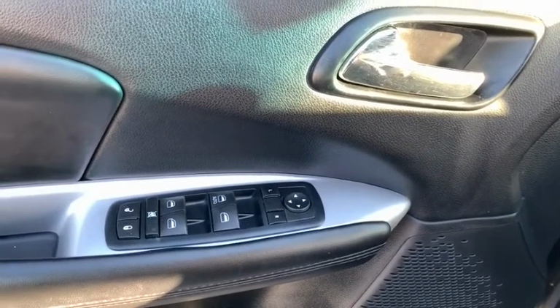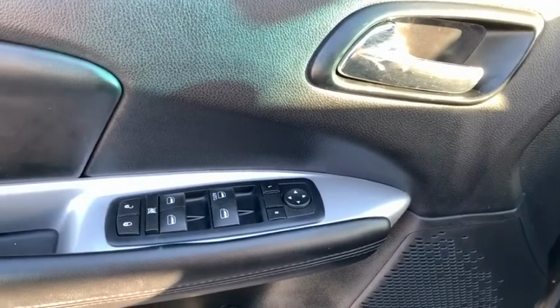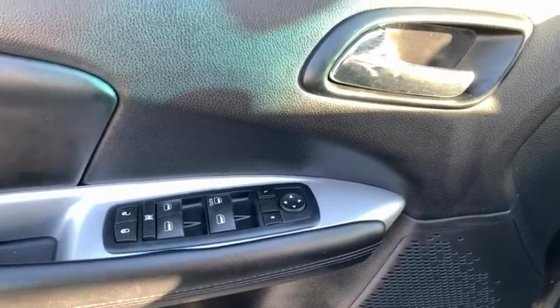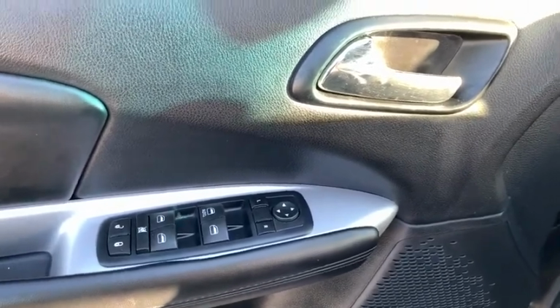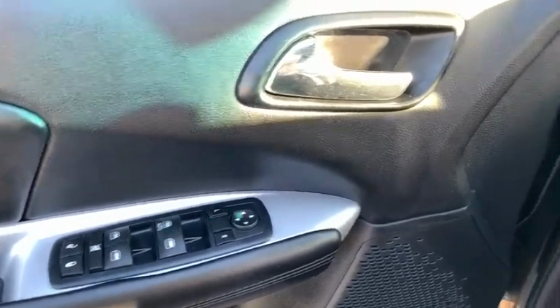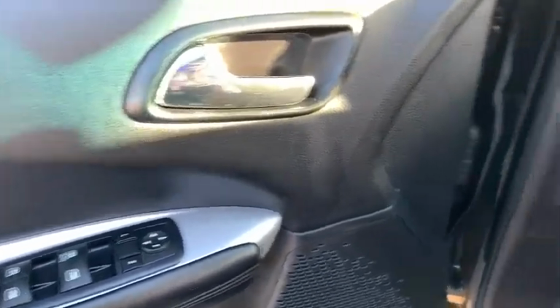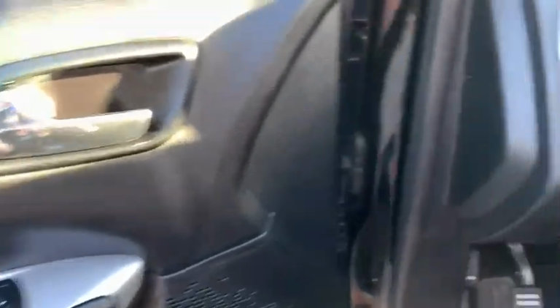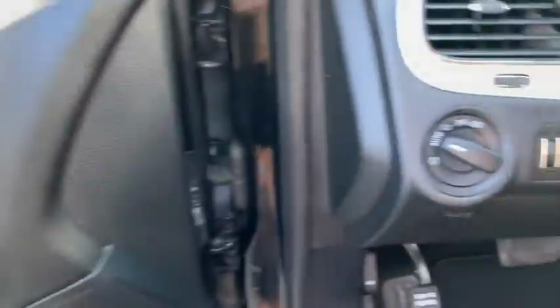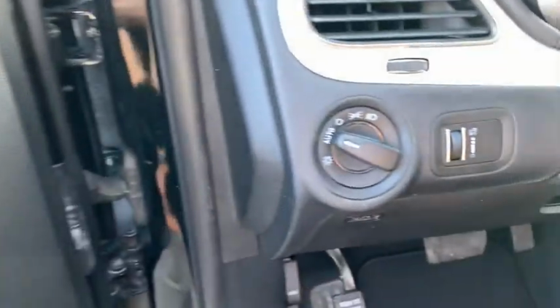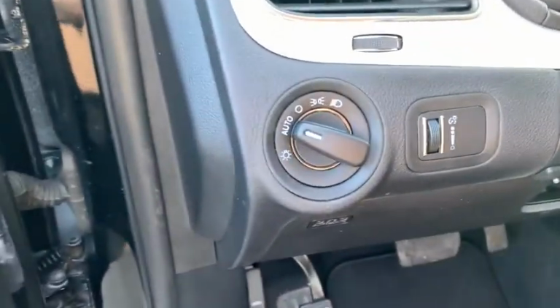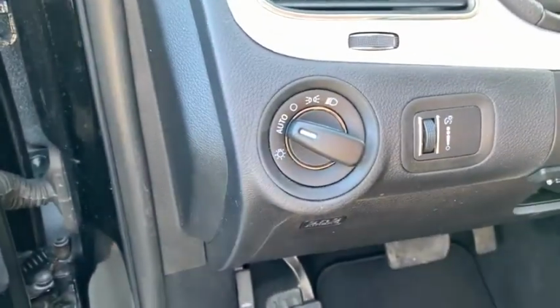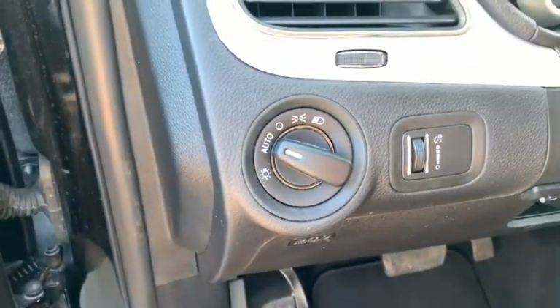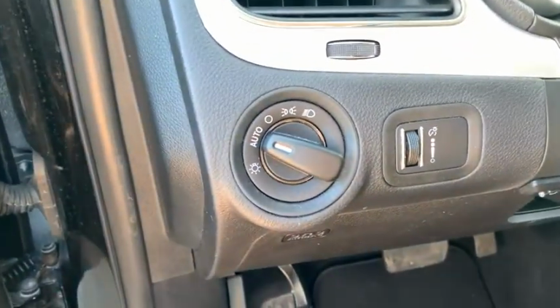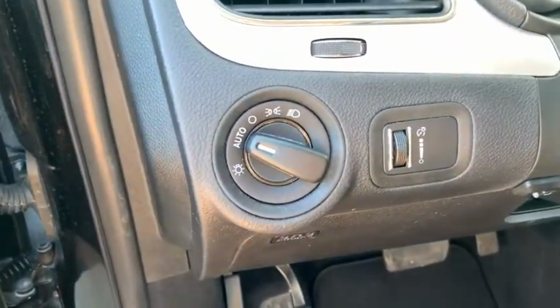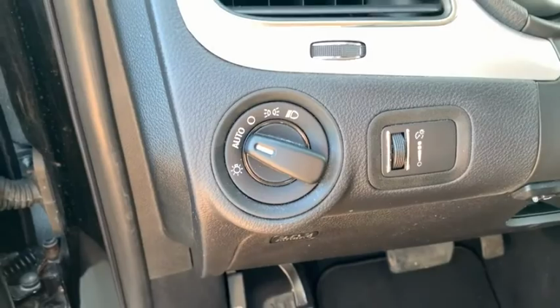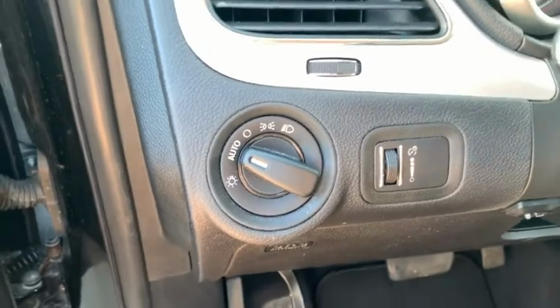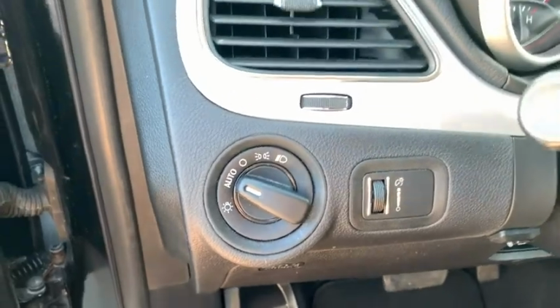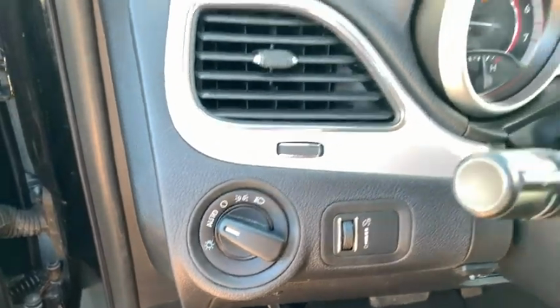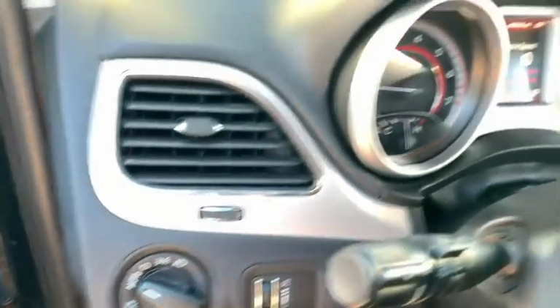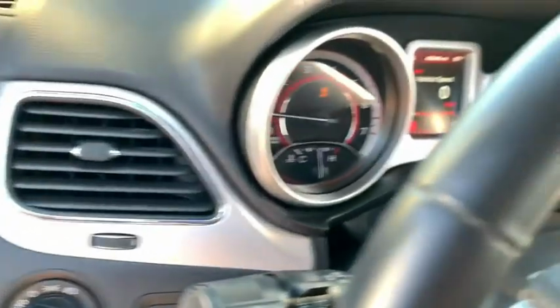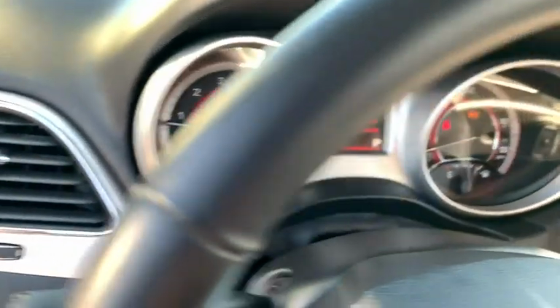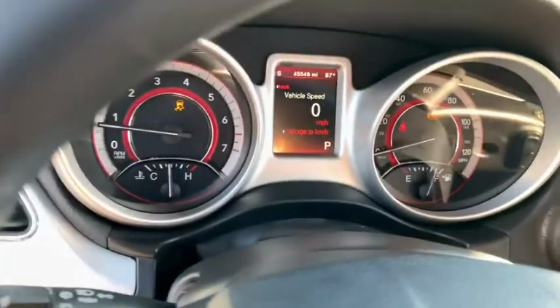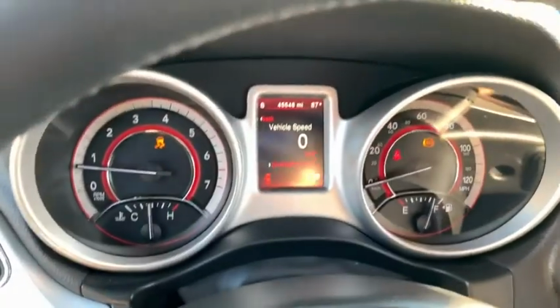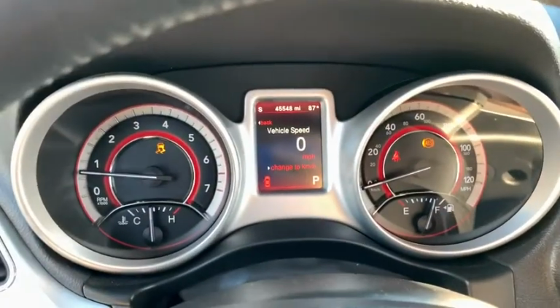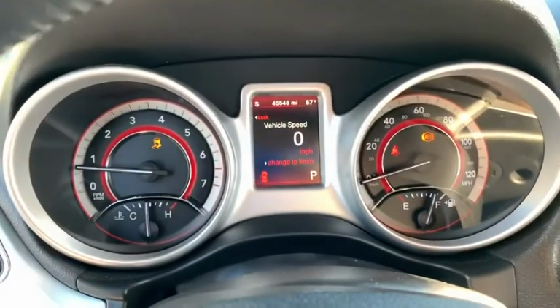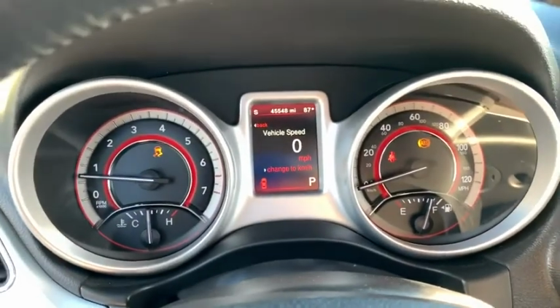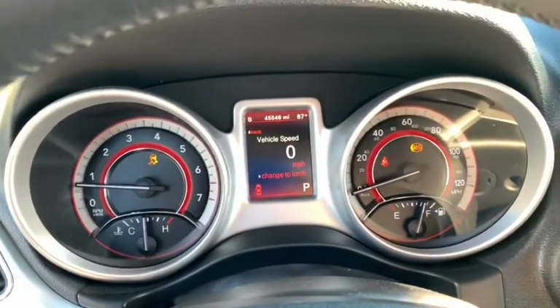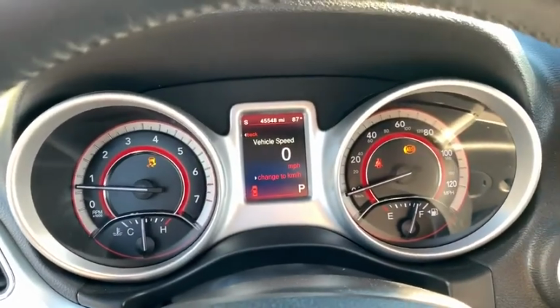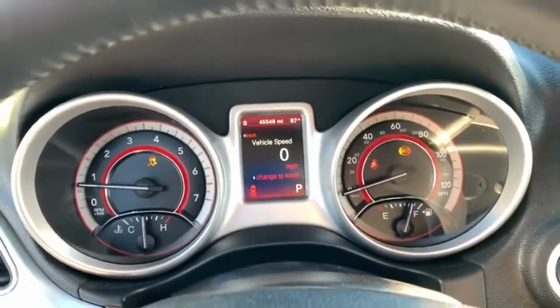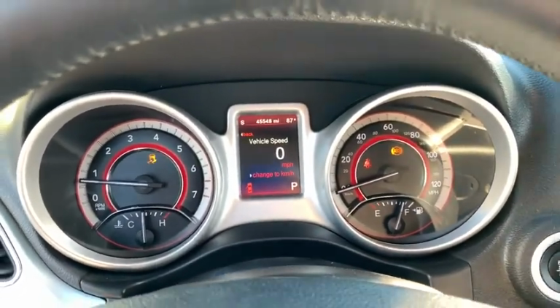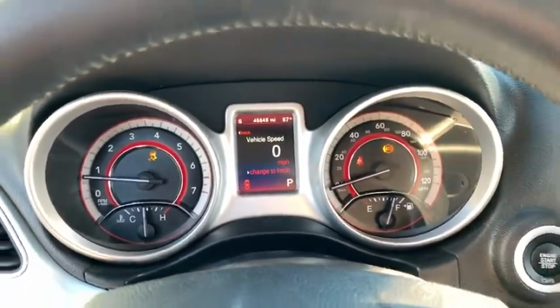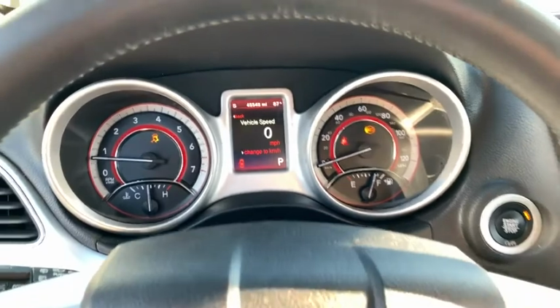Adjustable steering wheel, power steering, keyless start, cruise control, four-wheel disc brakes, front floor mats, ABS four-wheel, front wheel drive, rear defrost.